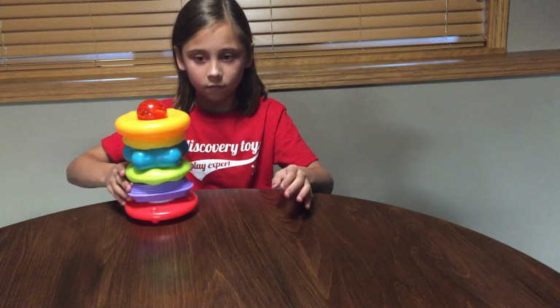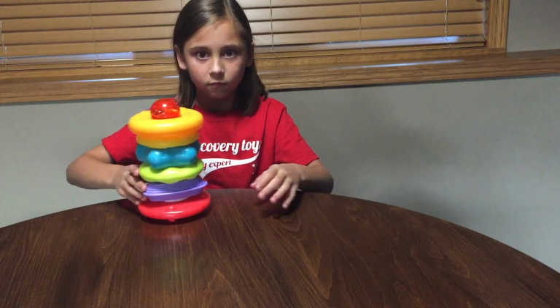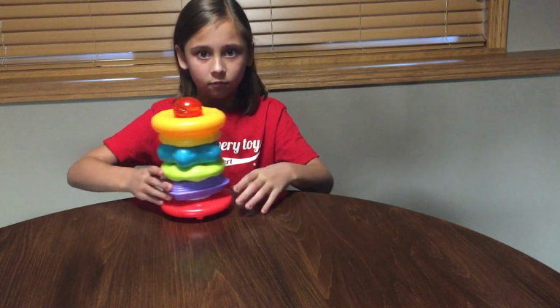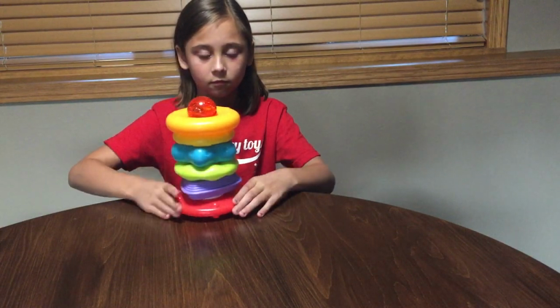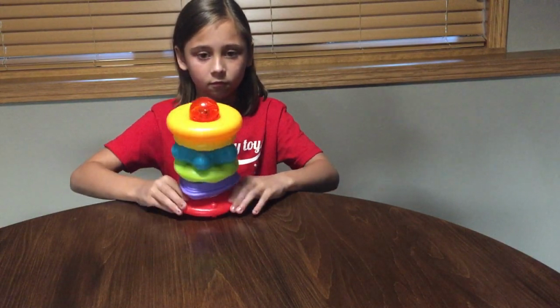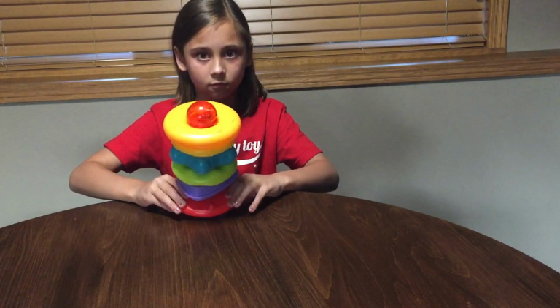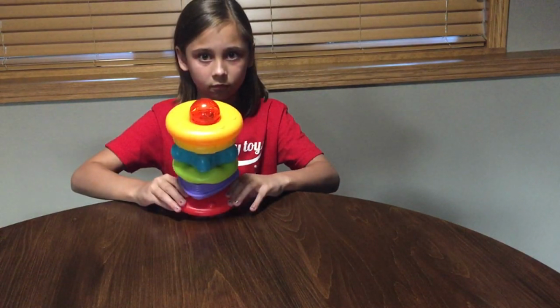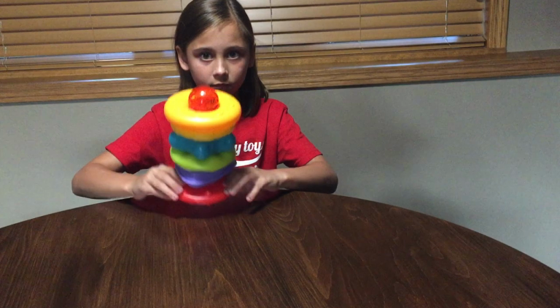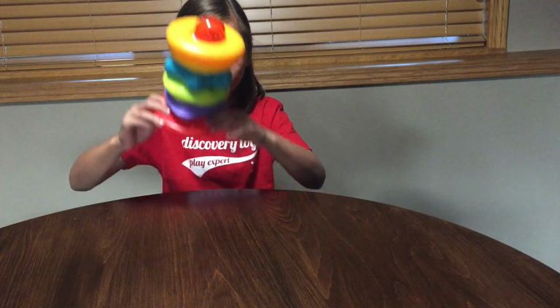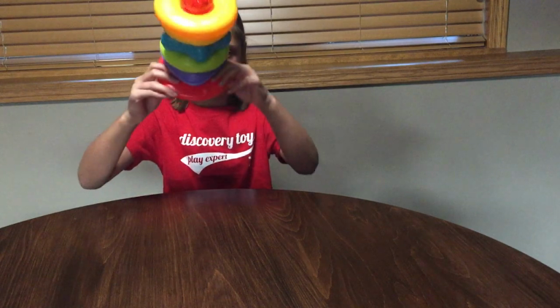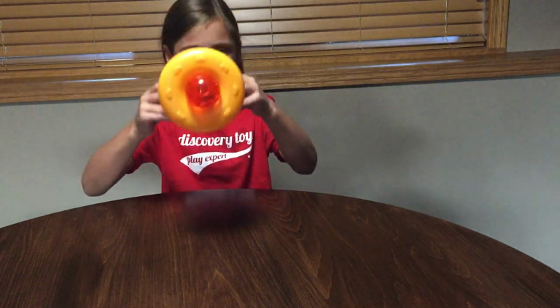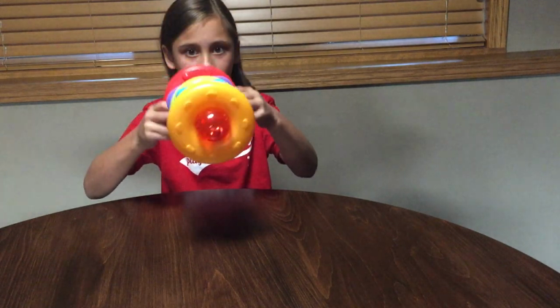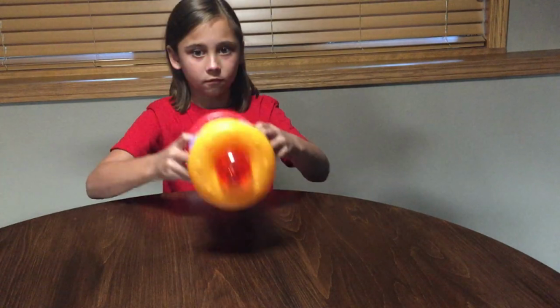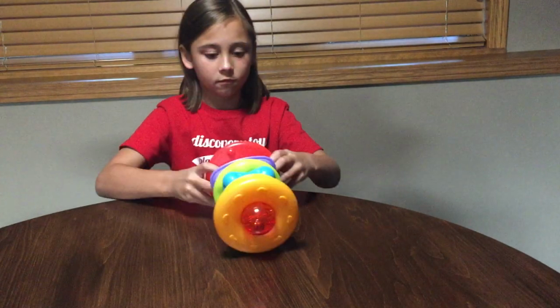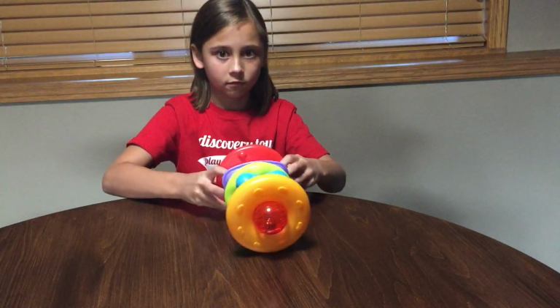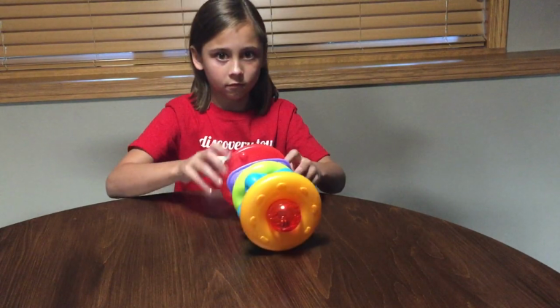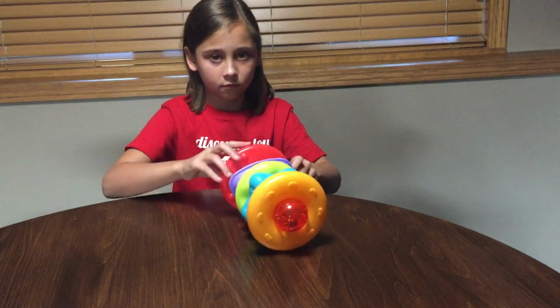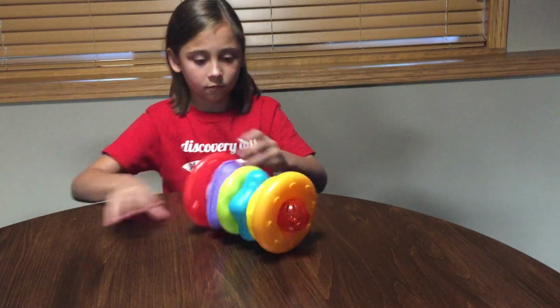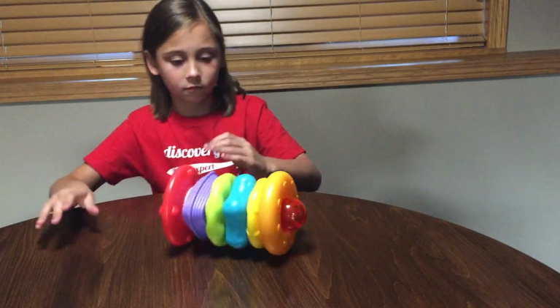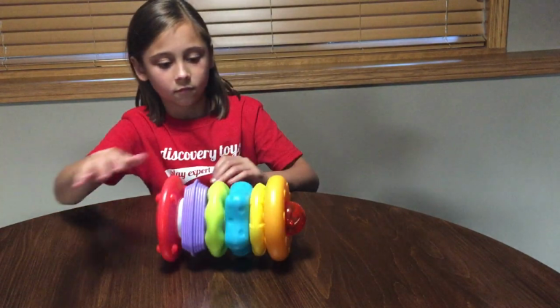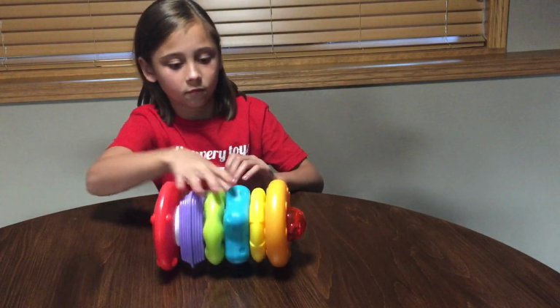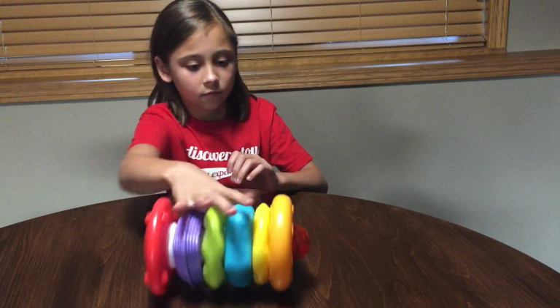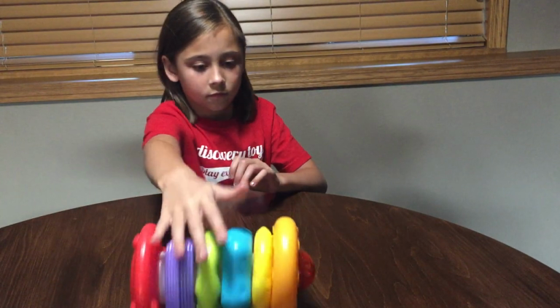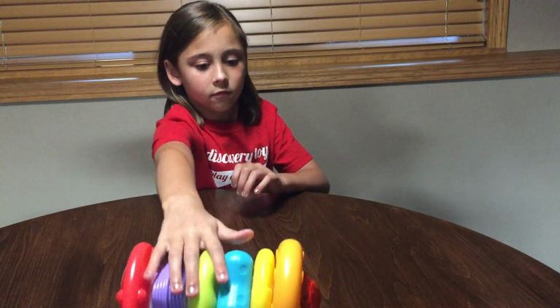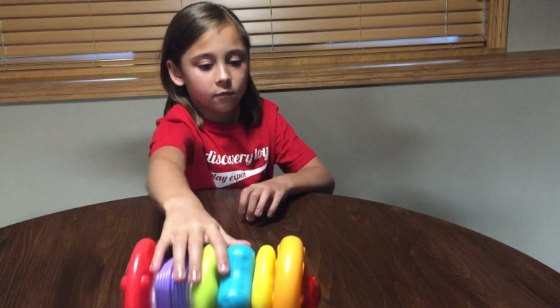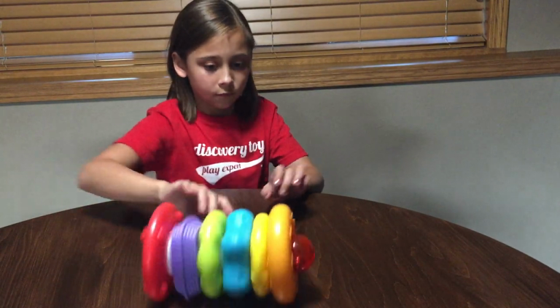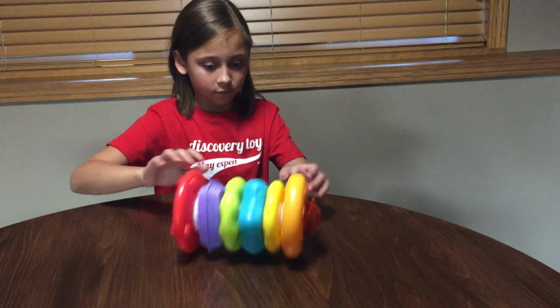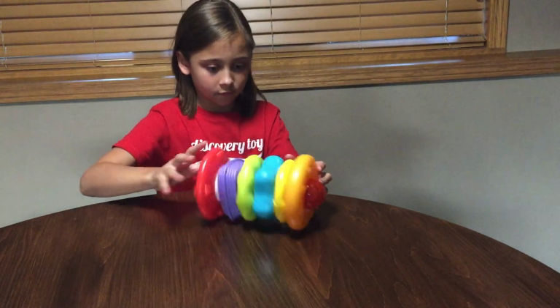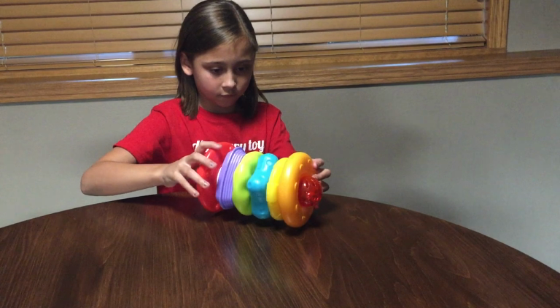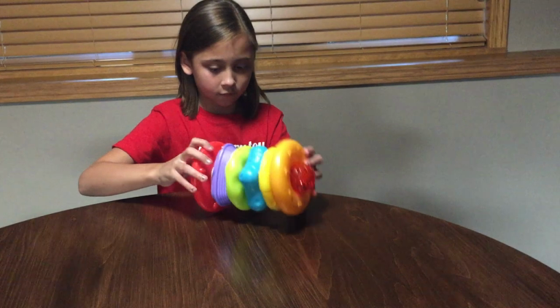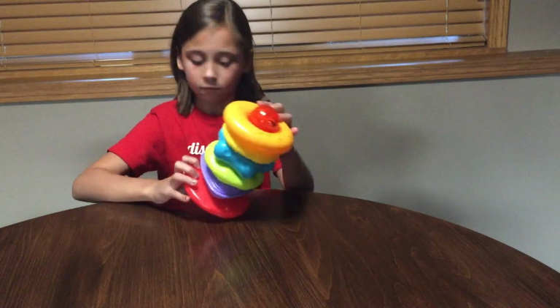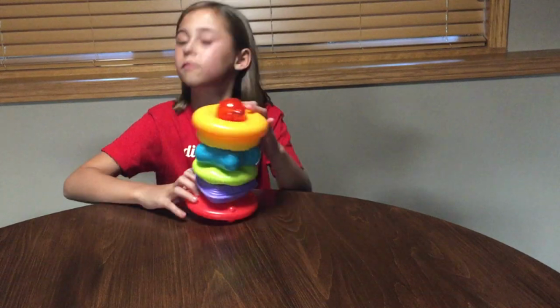And you can even tip it over and roll it. So you can roll it back and forth and play a little catch with each other.